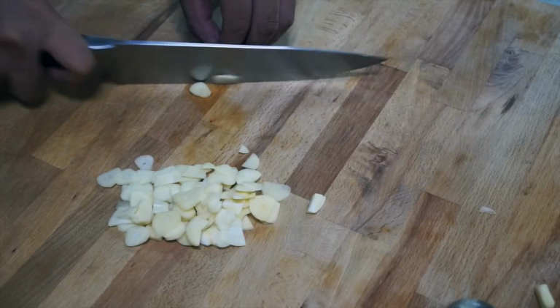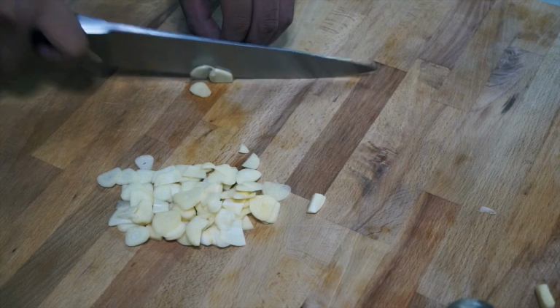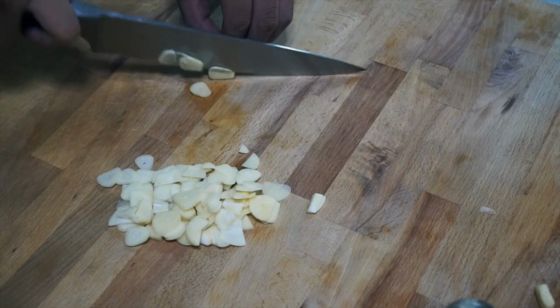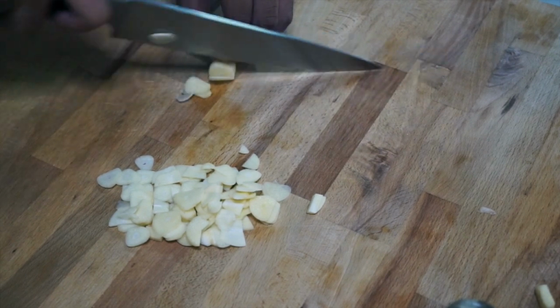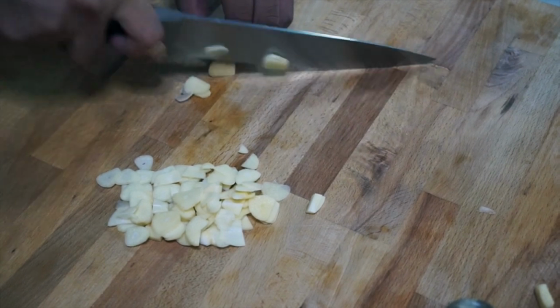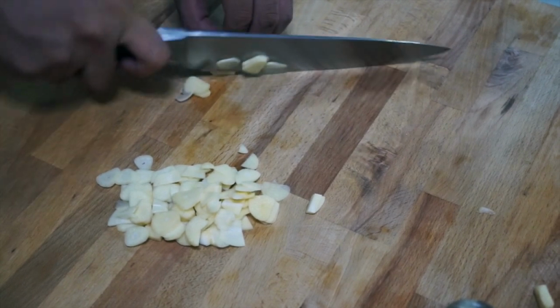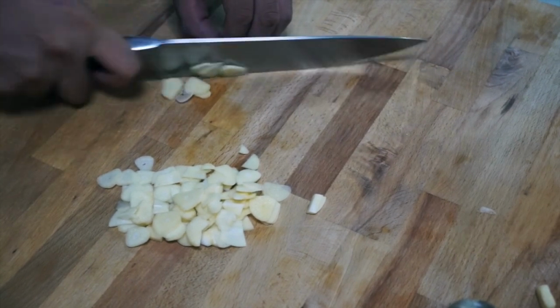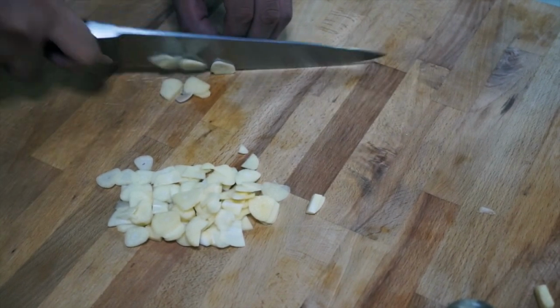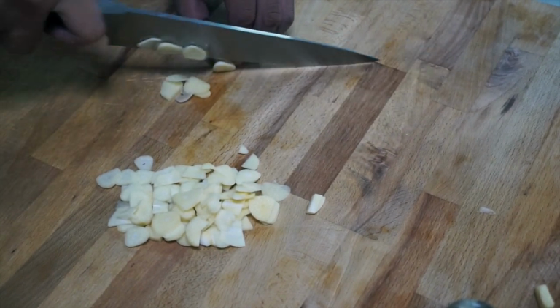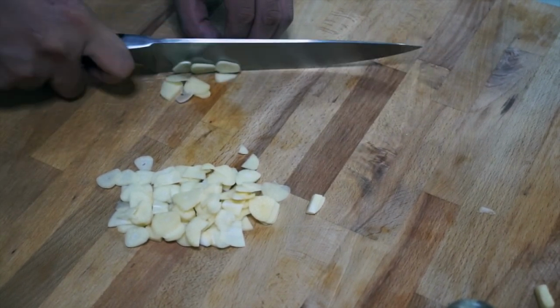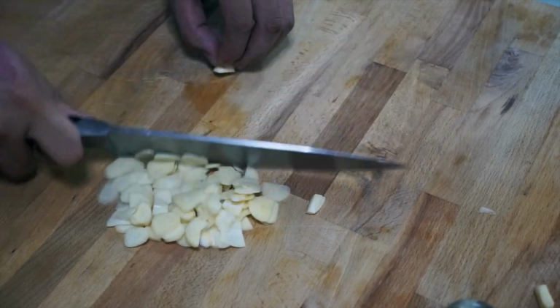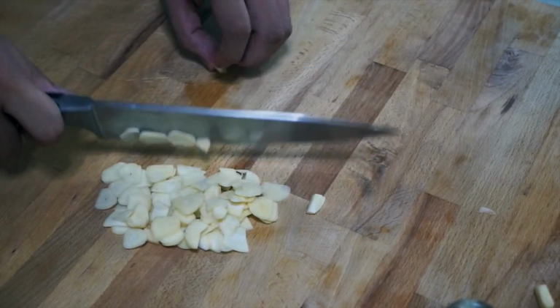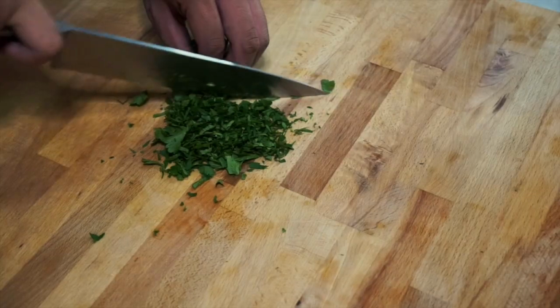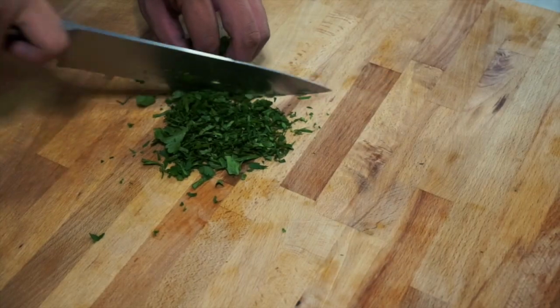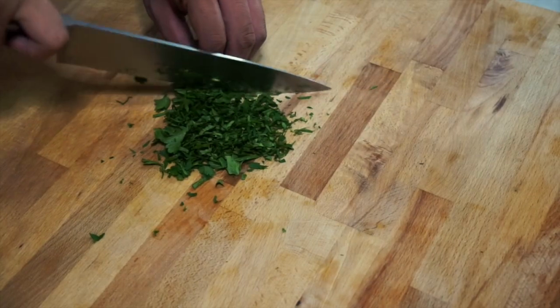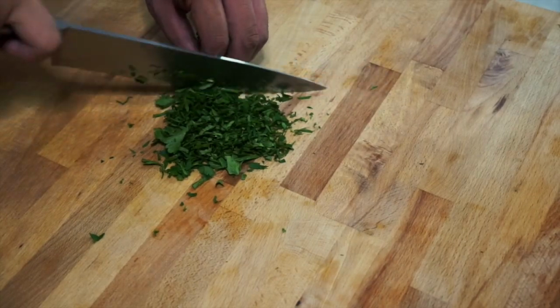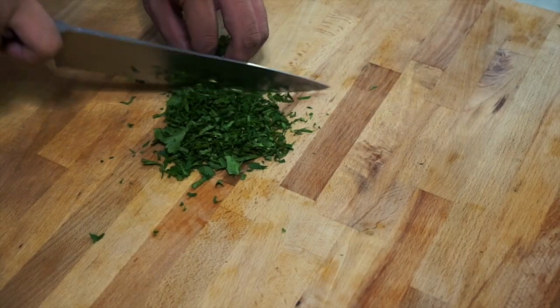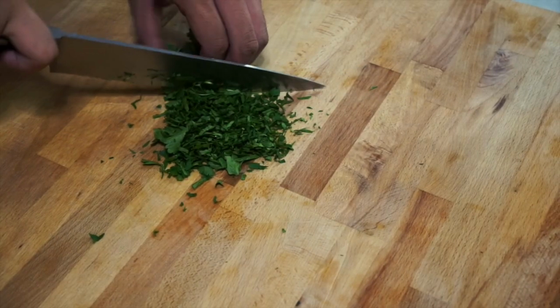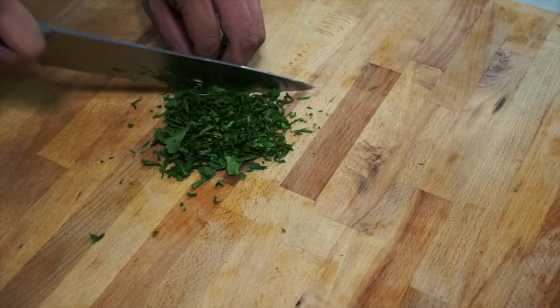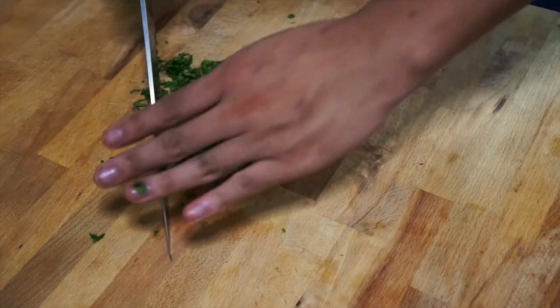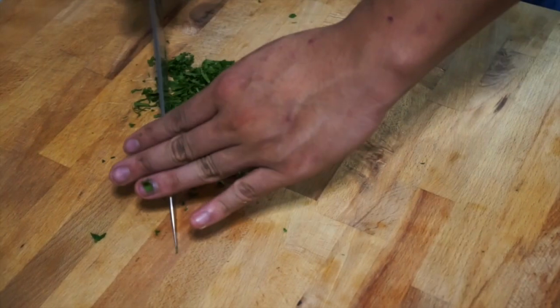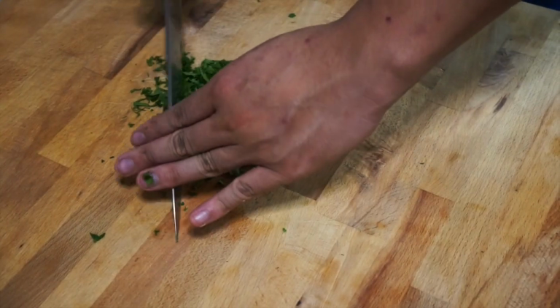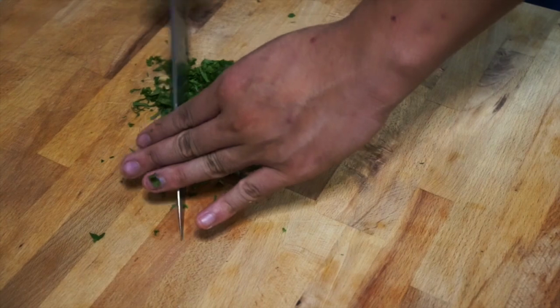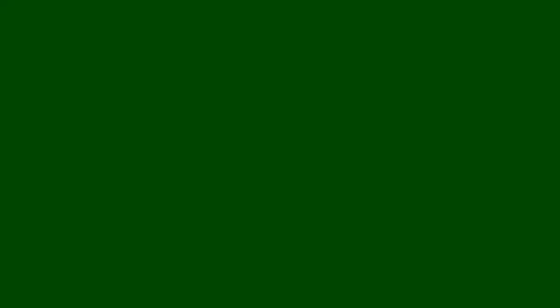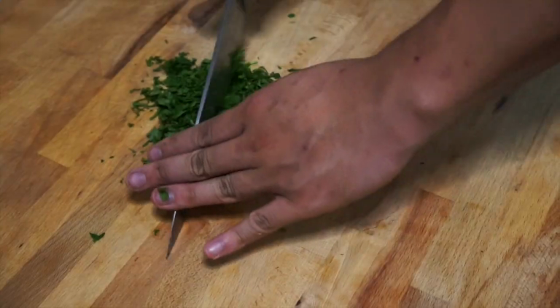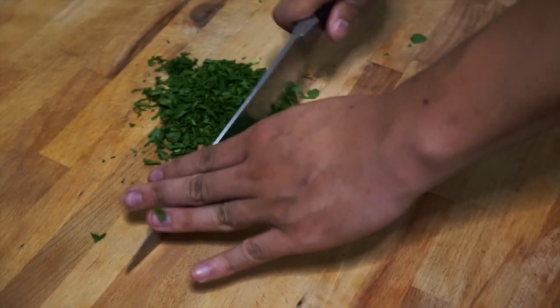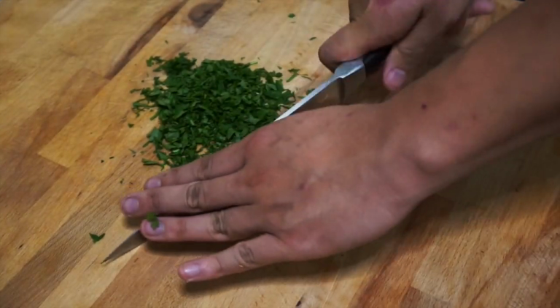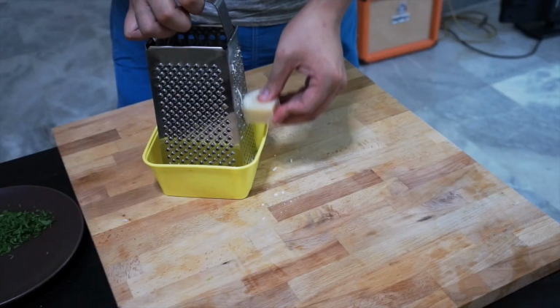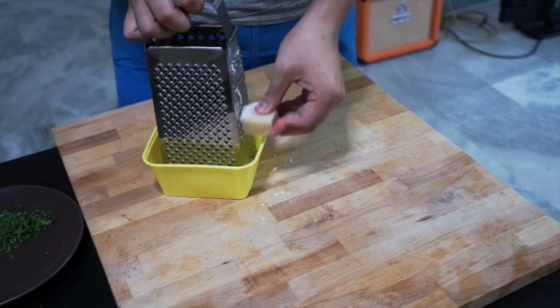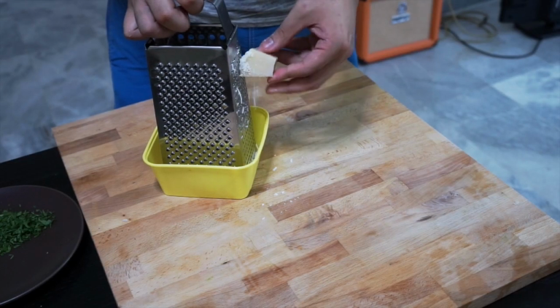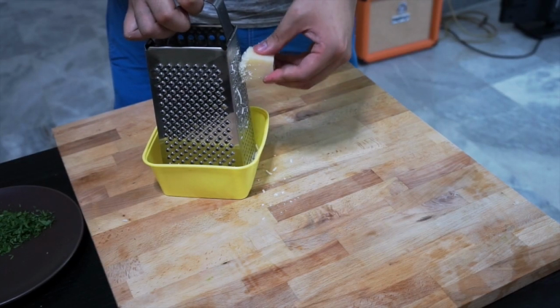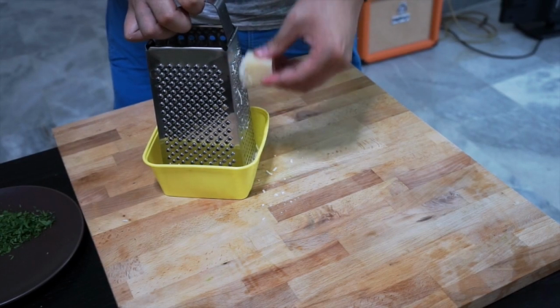Slice your garlic into the smallest slices you can possibly get them. Chop up your parsley into the smallest pieces you can get them — re-chop if you have to. Grate up your cheese and reserve it for later.